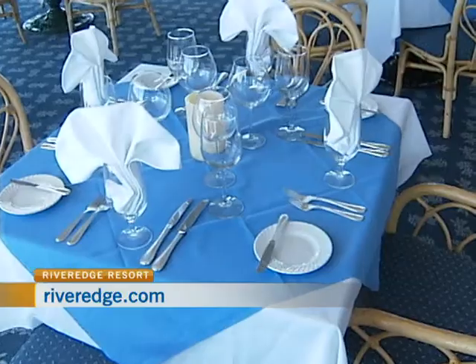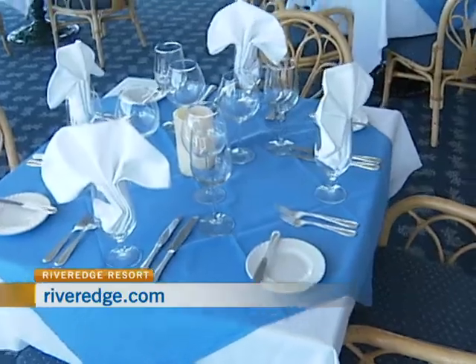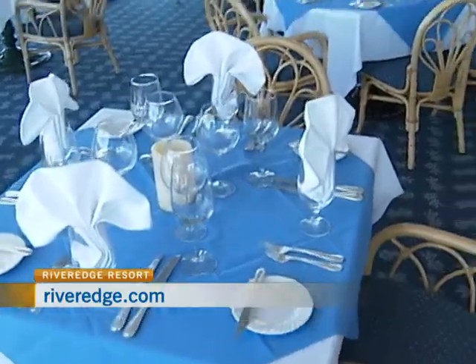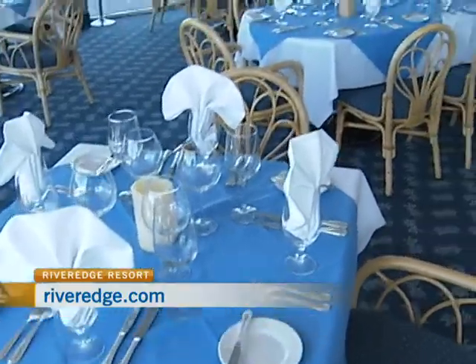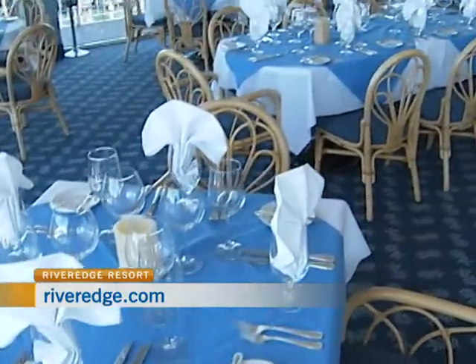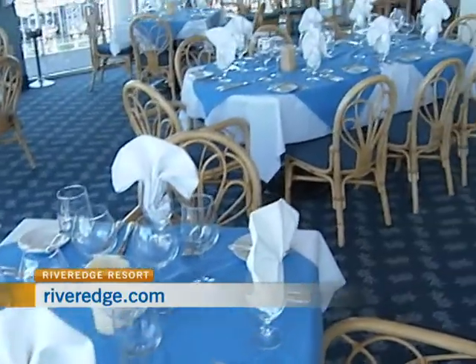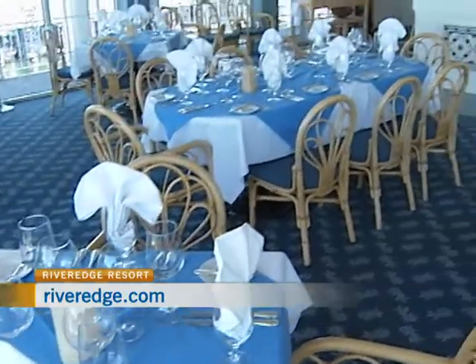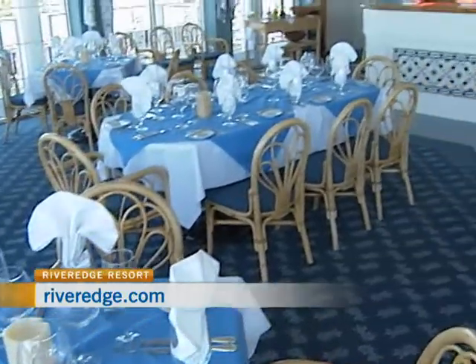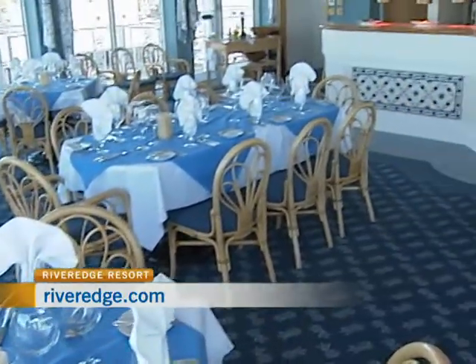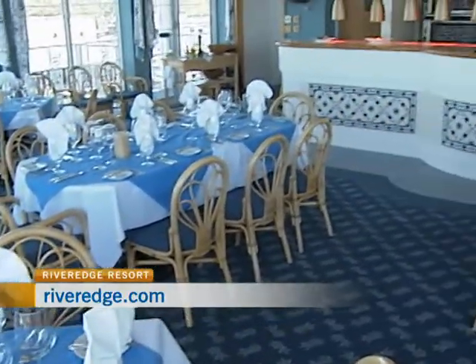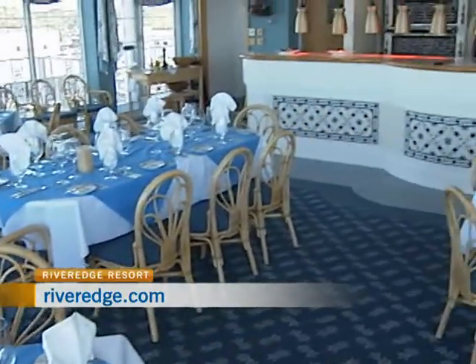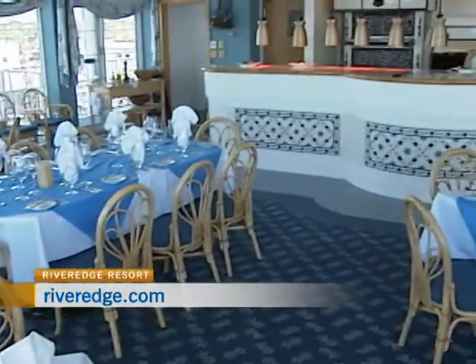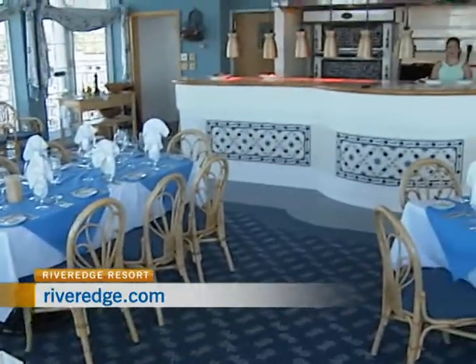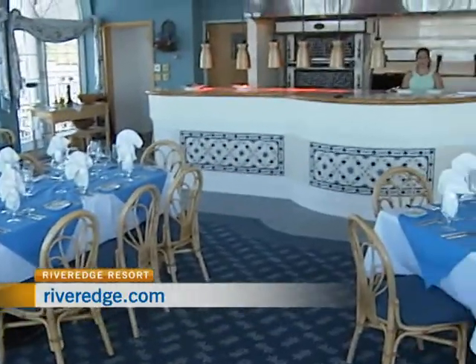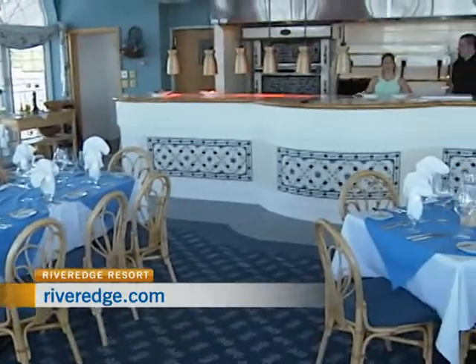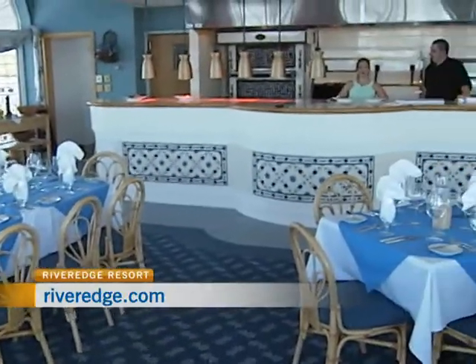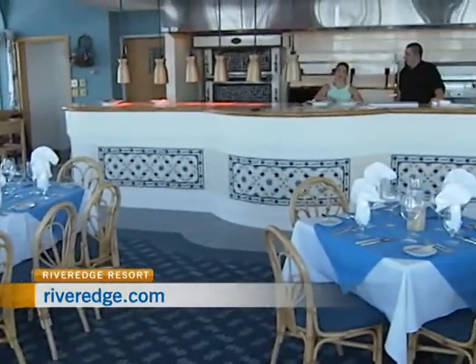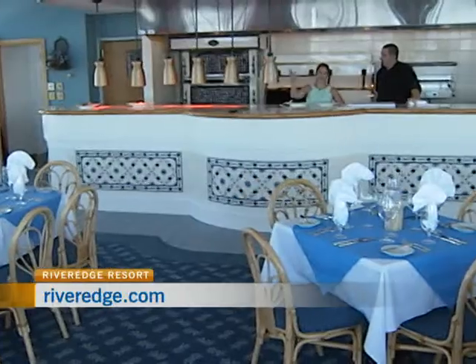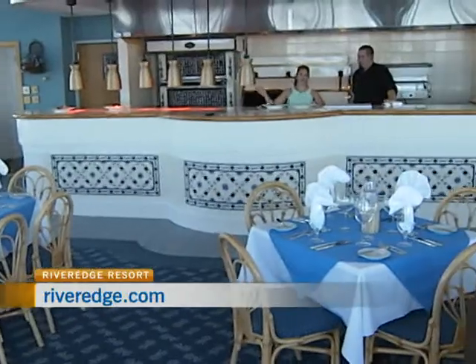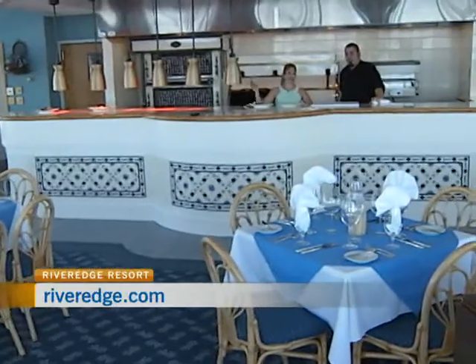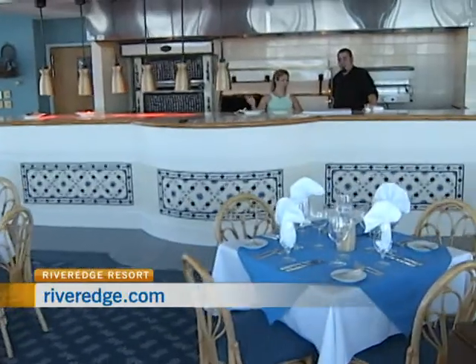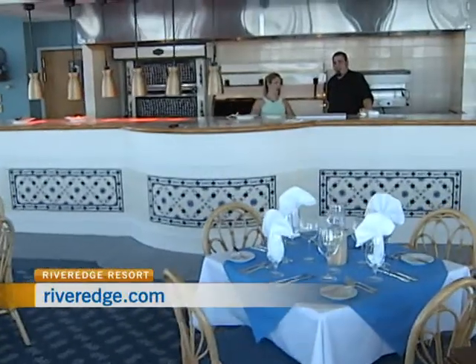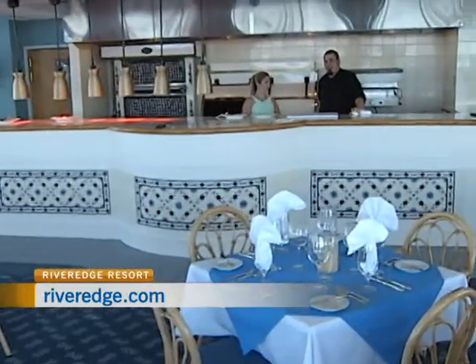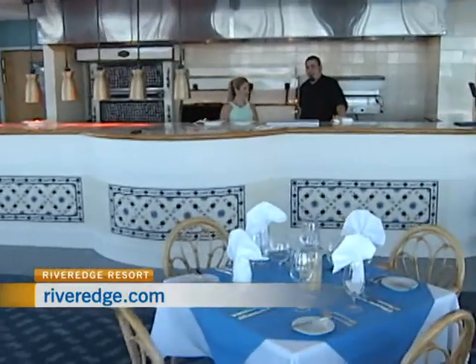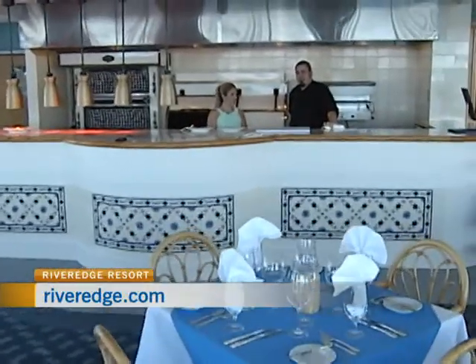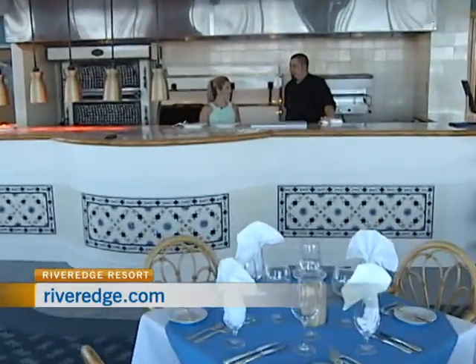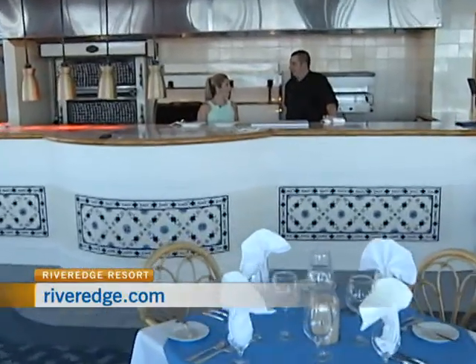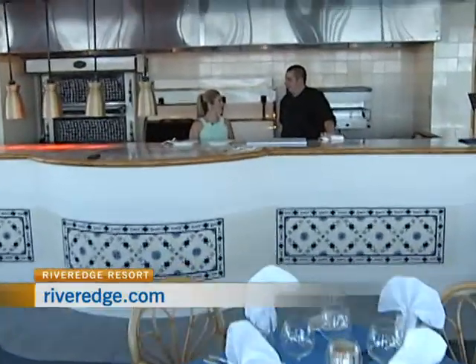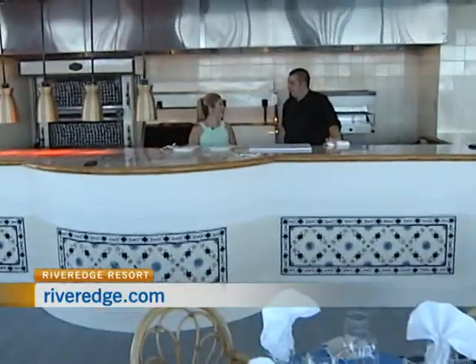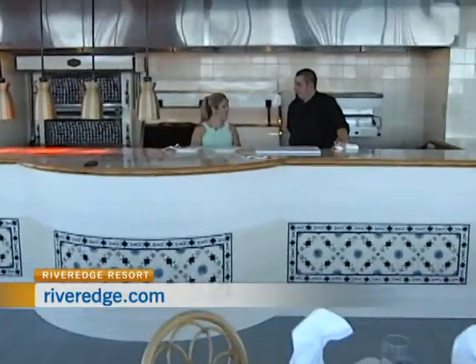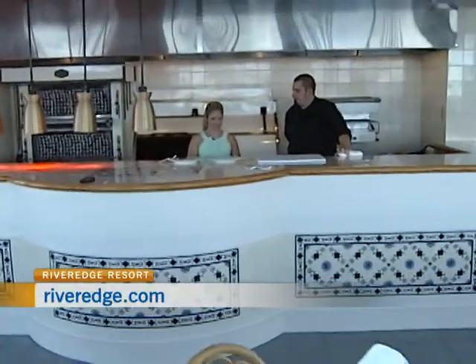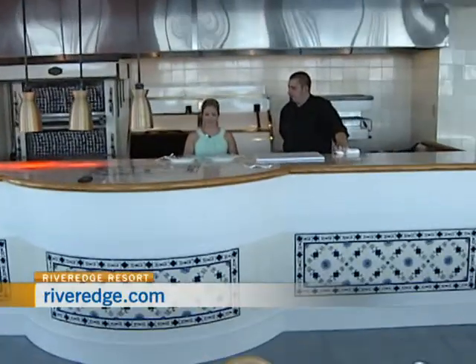Welcome to the River Edge Resort here in Alexandria Bay, New York, just over an hour's drive from Ottawa. We are back in the Jacques Cartier room with Executive Chef Christian Ives.